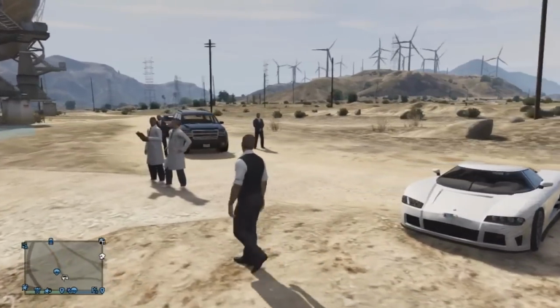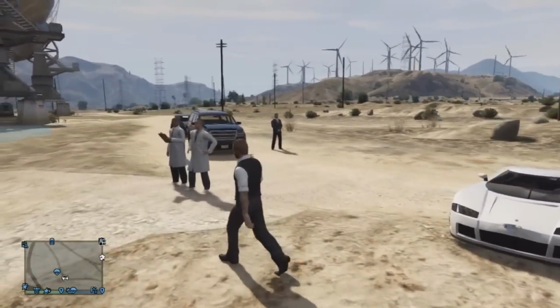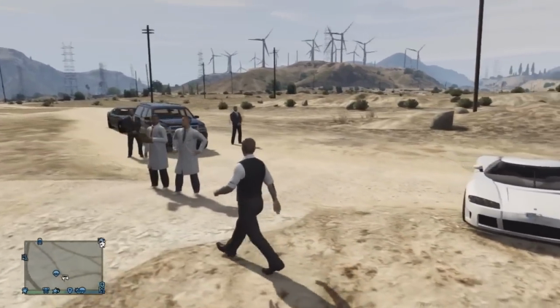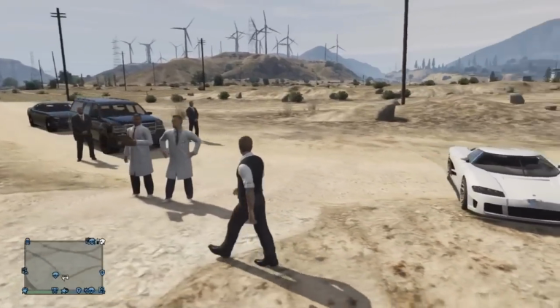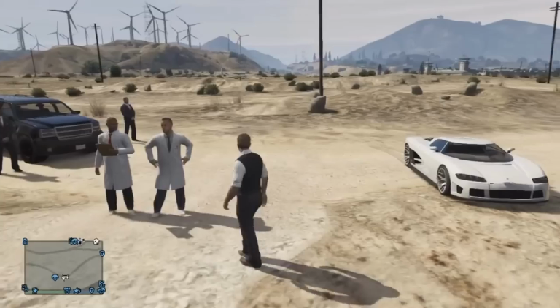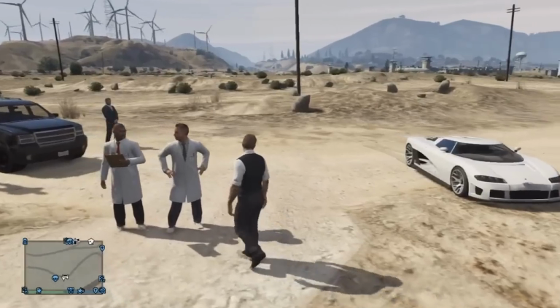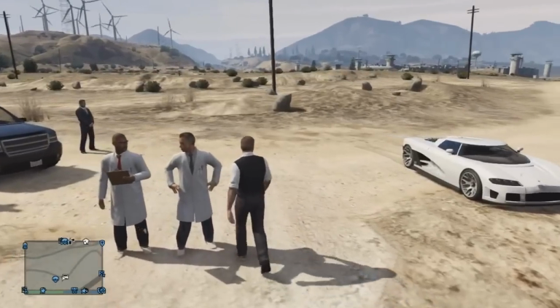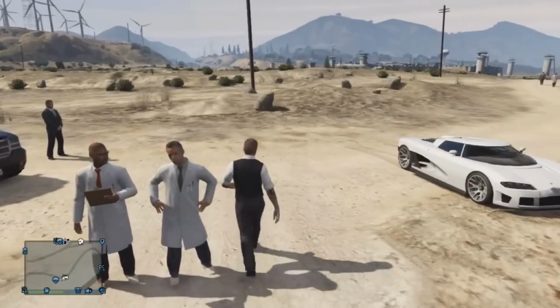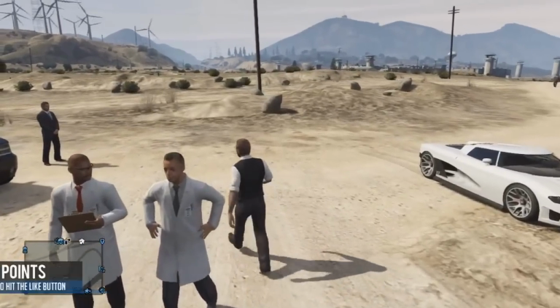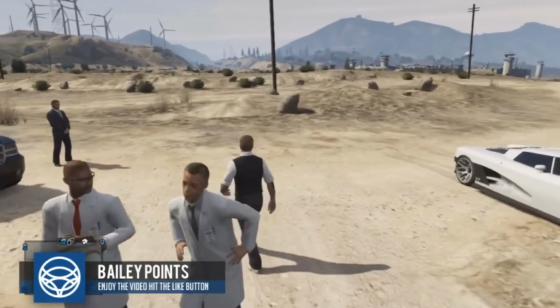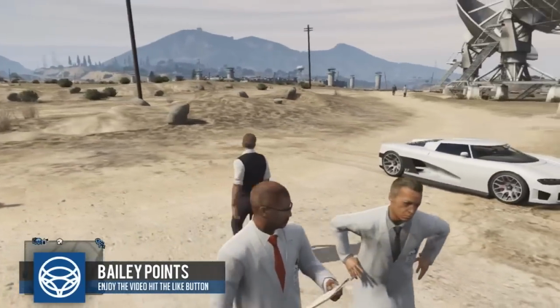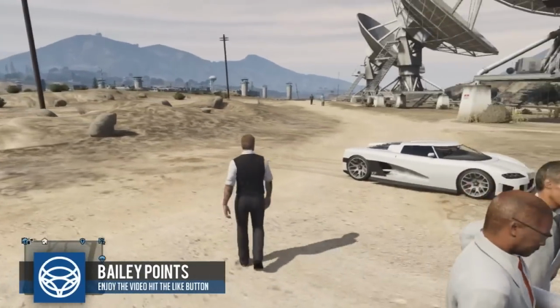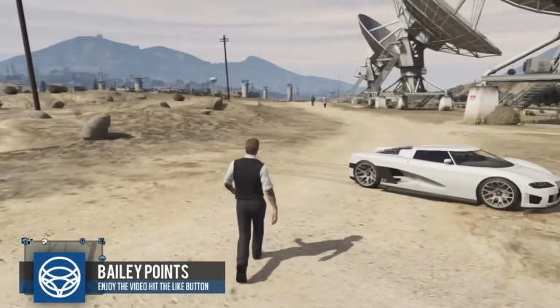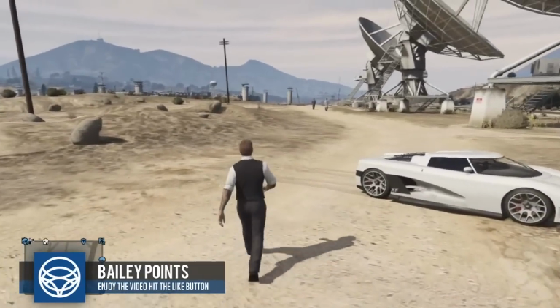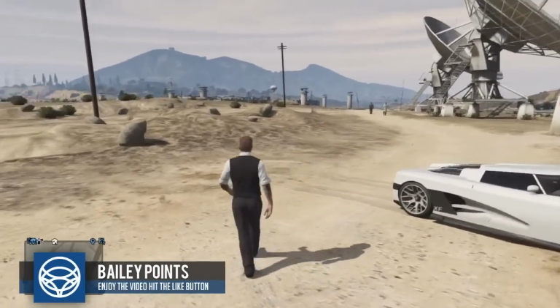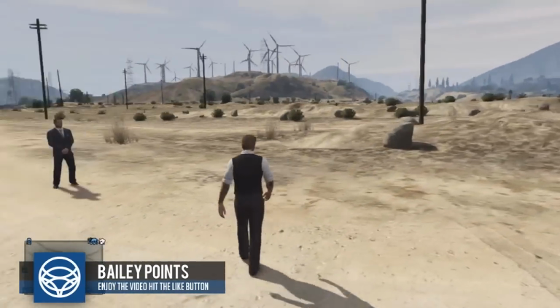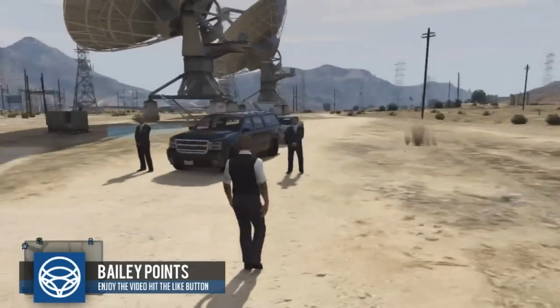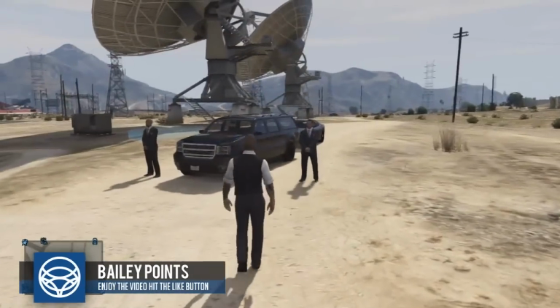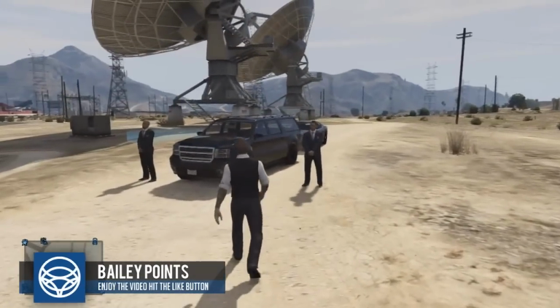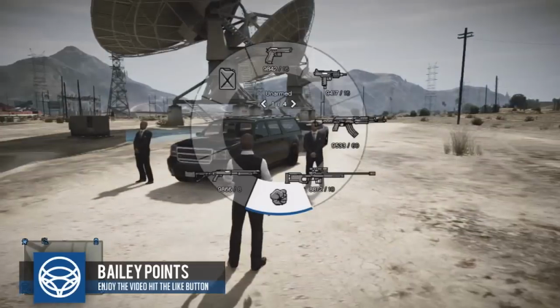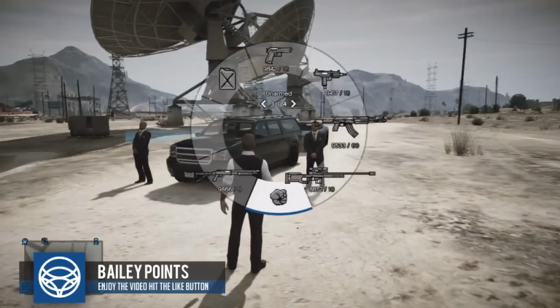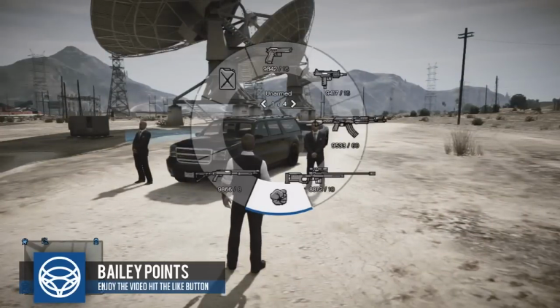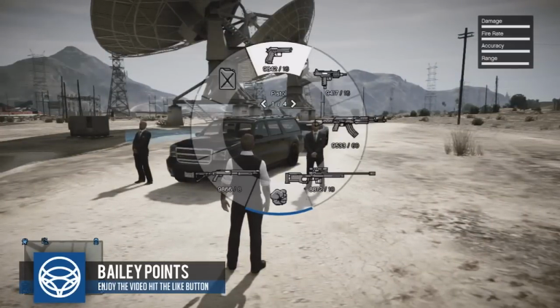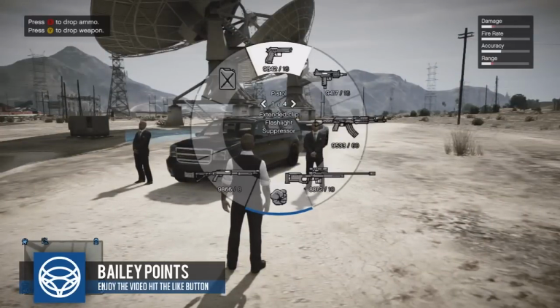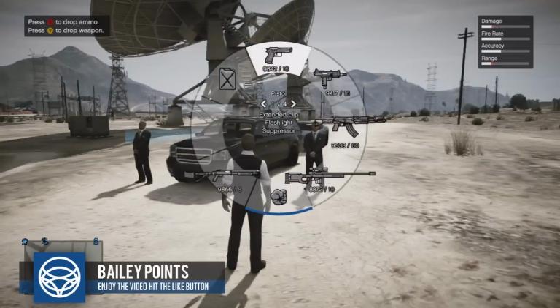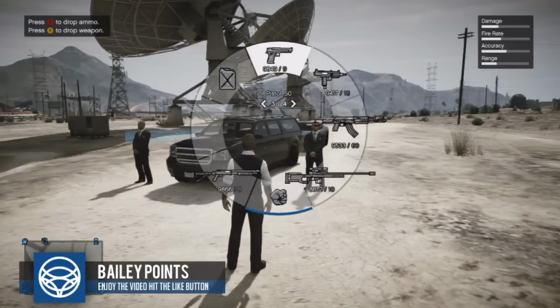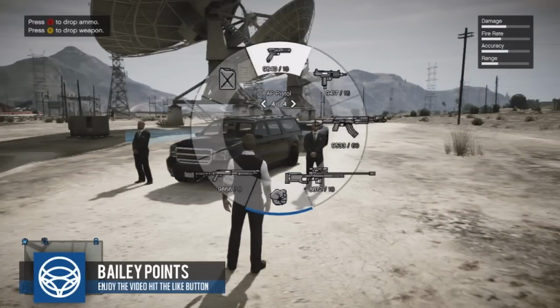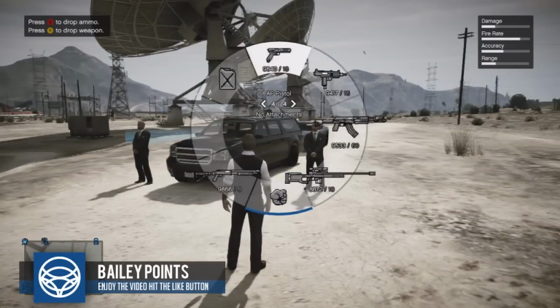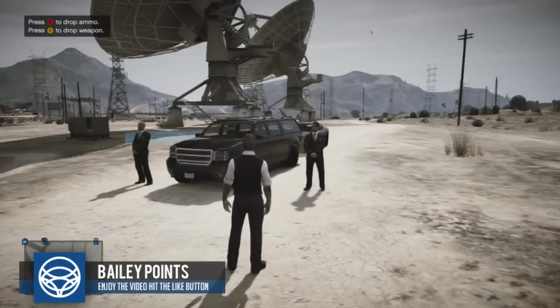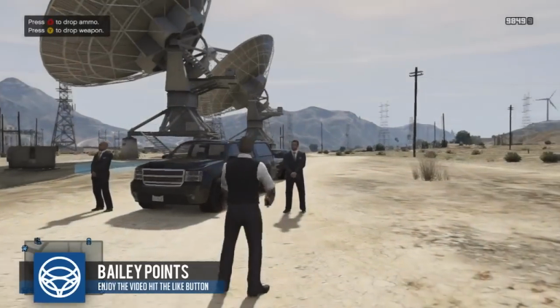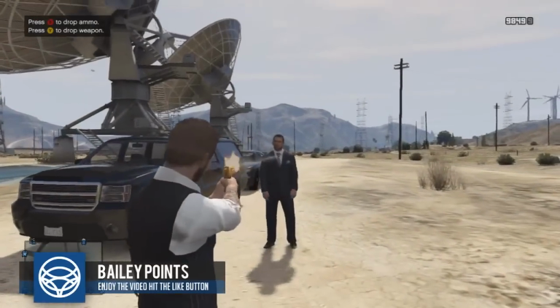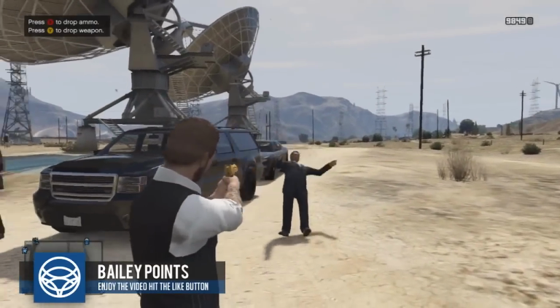Anyway, there's the FIB Buffalo - there are the scientists I was on about. The FIB Buffalo is pretty cool. You can't actually store it as a vehicle, but you can always come here at 10:03am and get one.